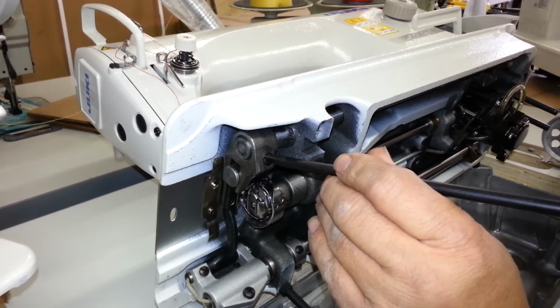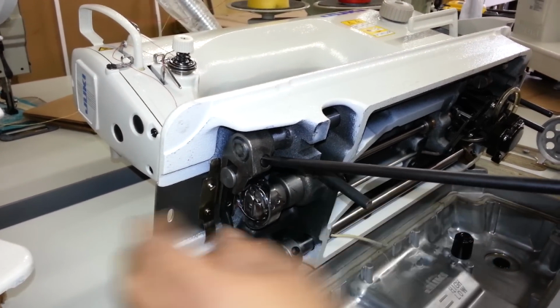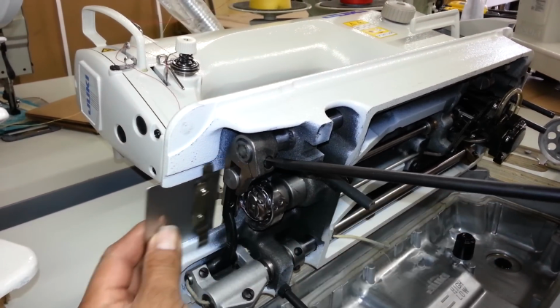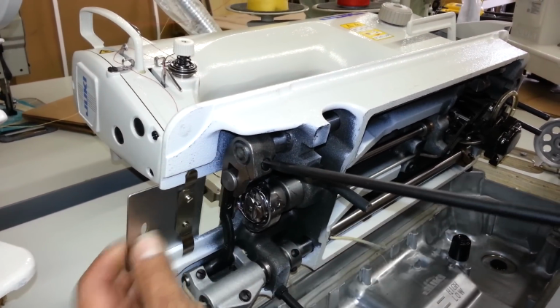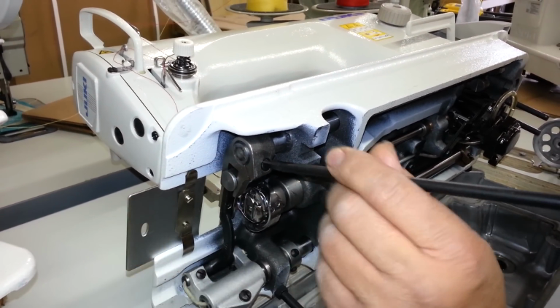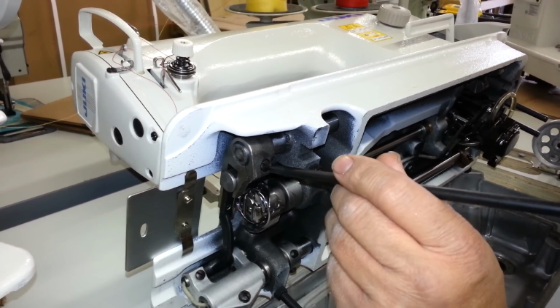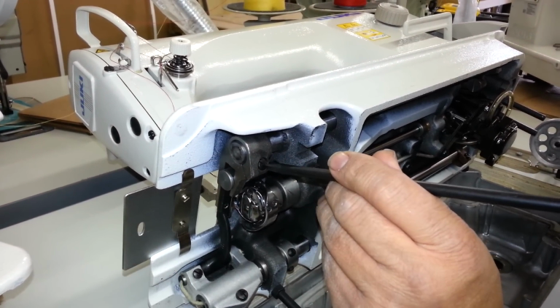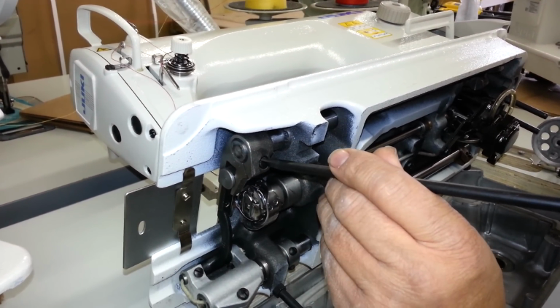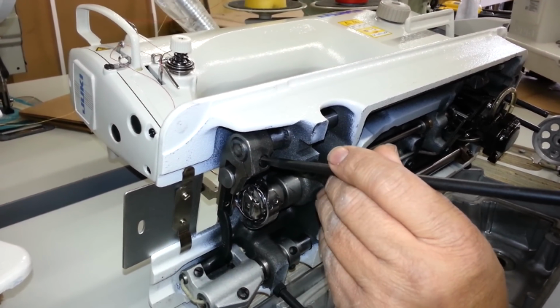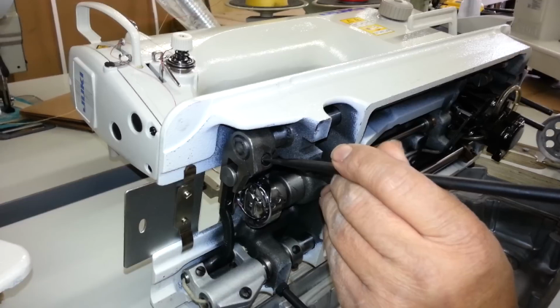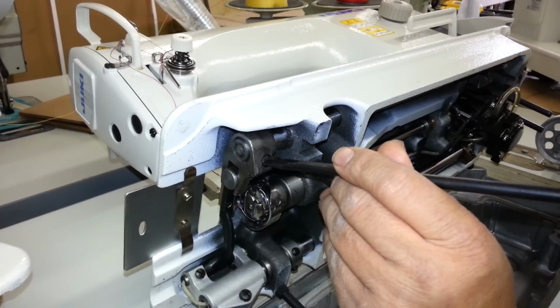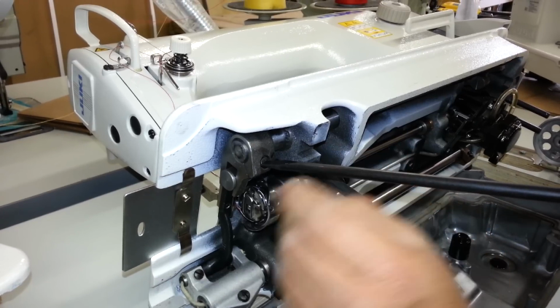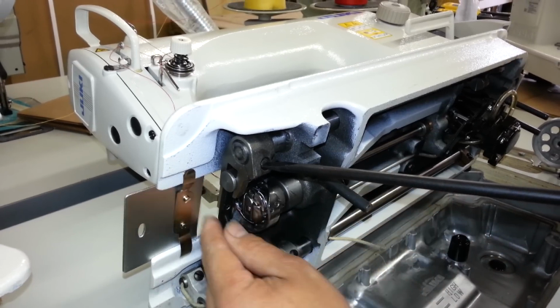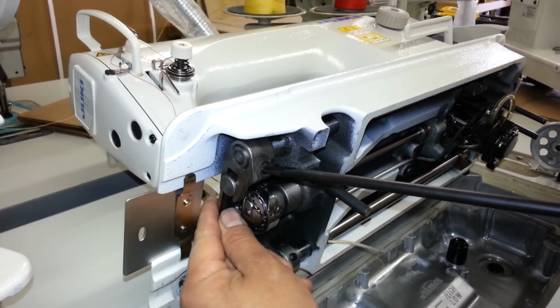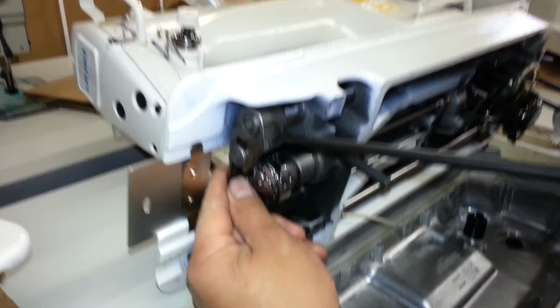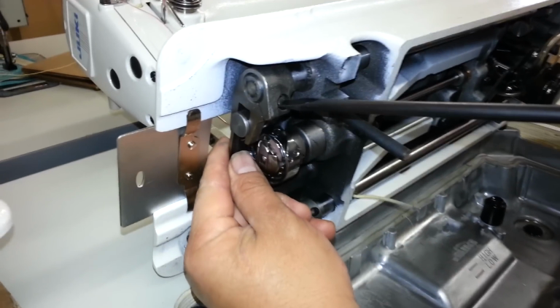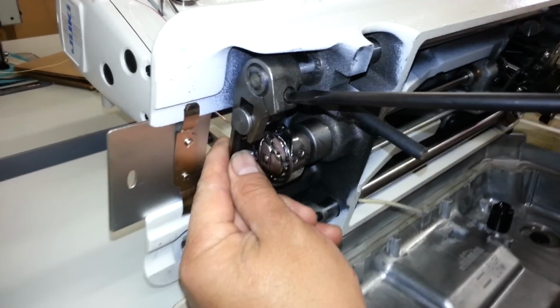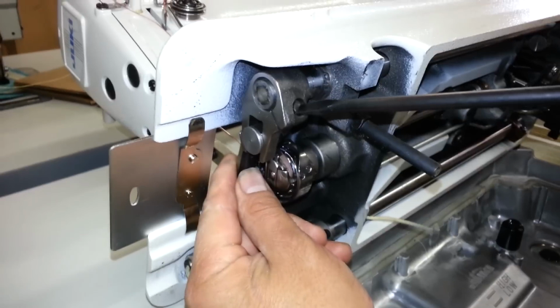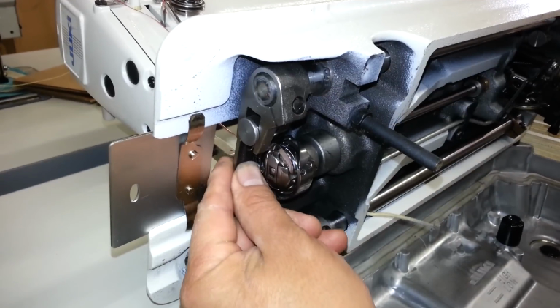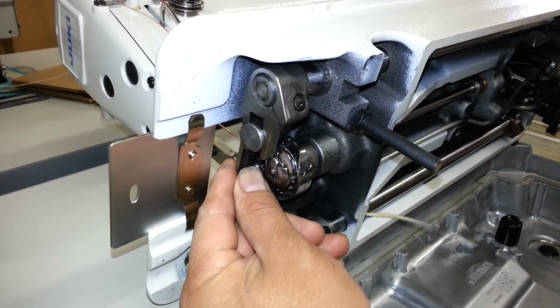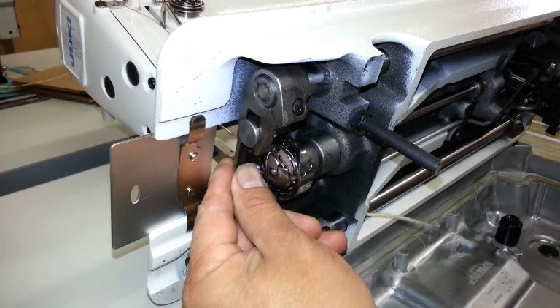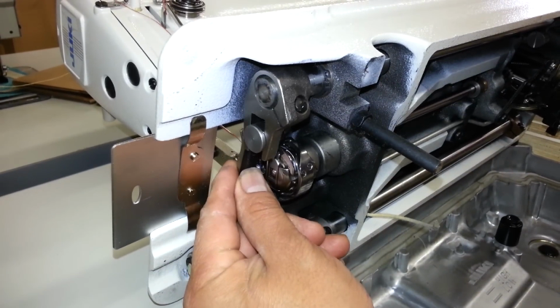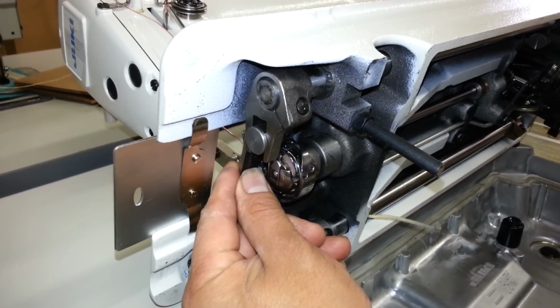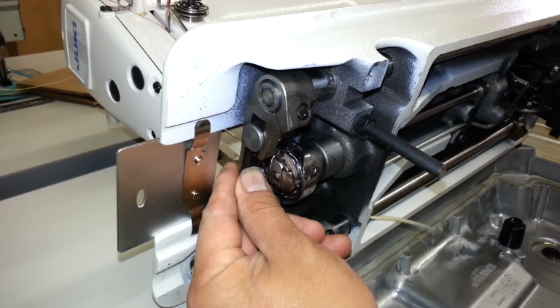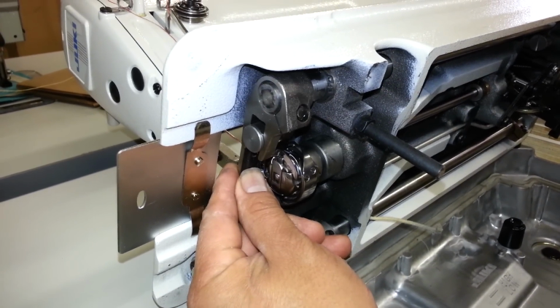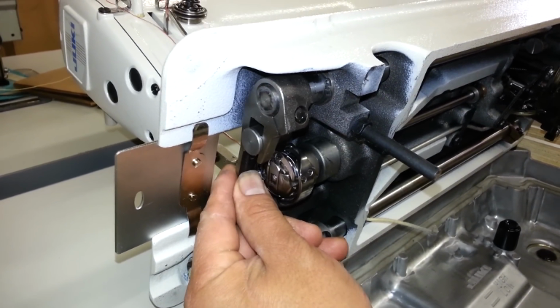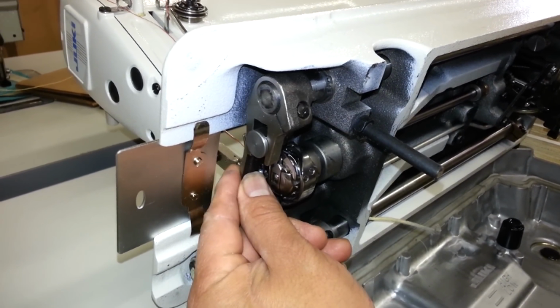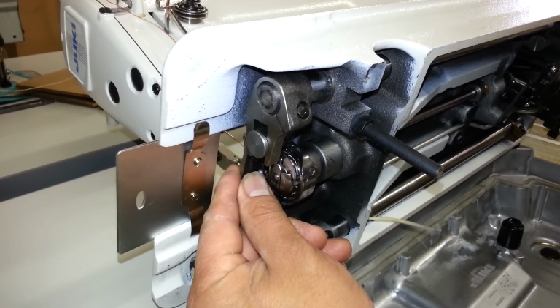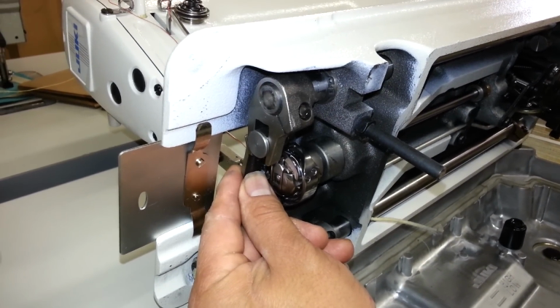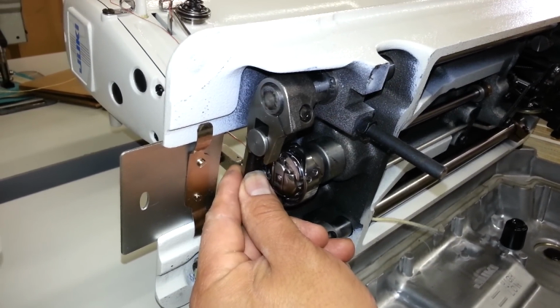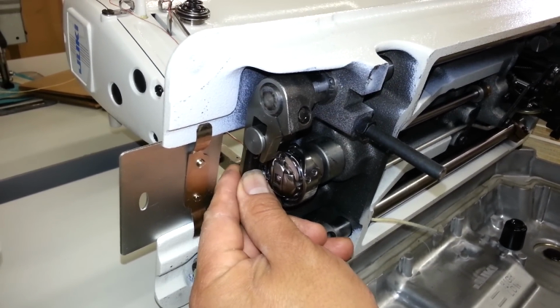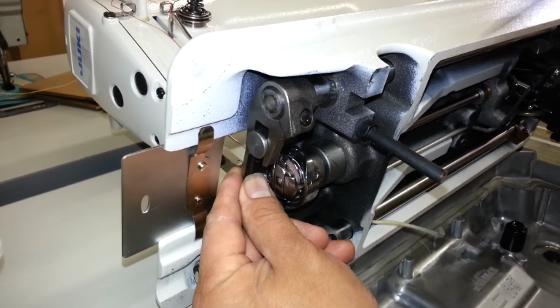So basically you're just loosening that screw. Once it's loose, see — totally adjustable. And when you have it in the position you want, tighten the screw.